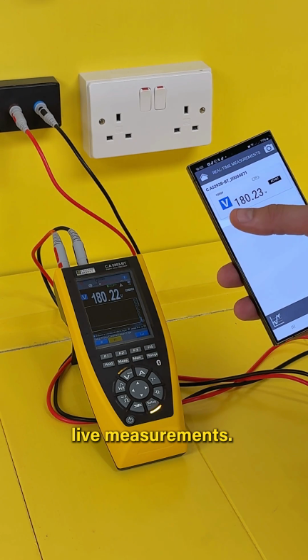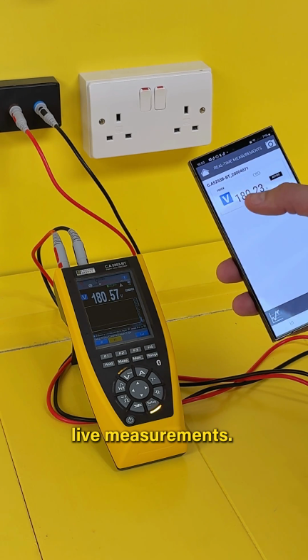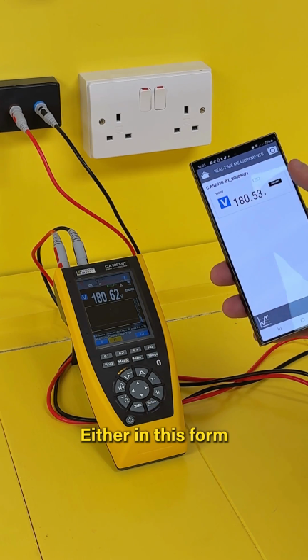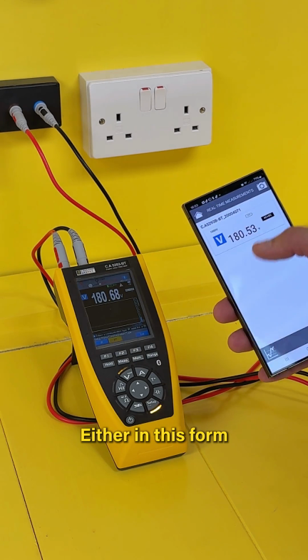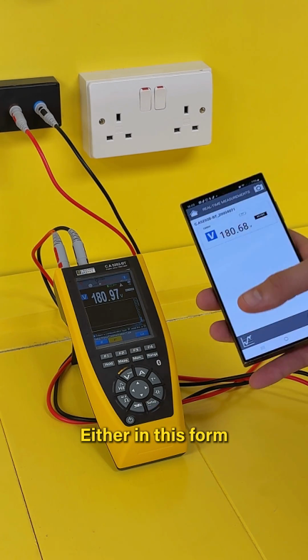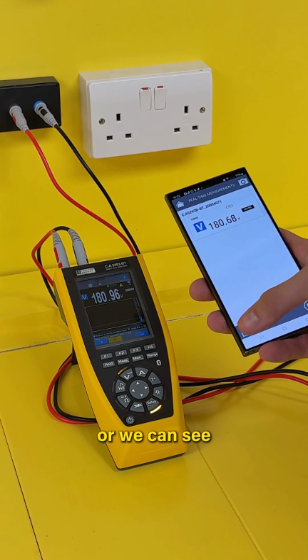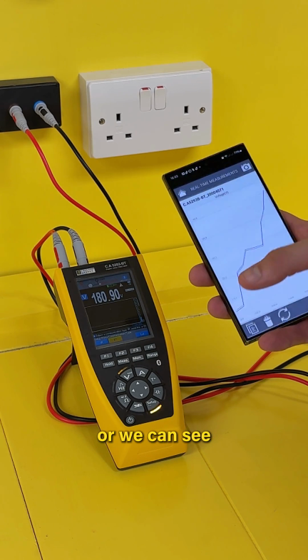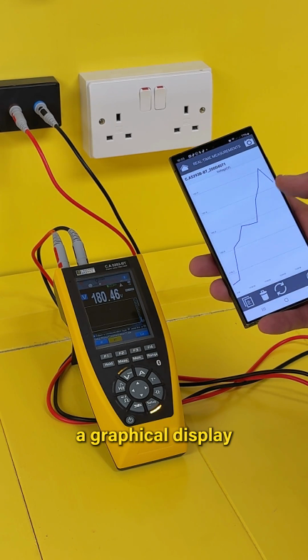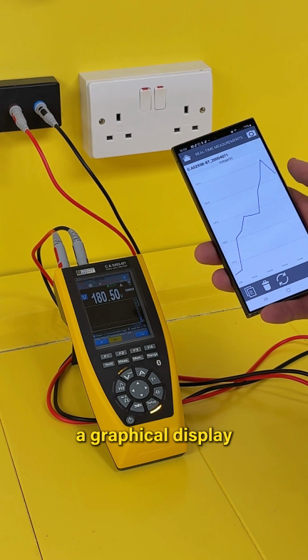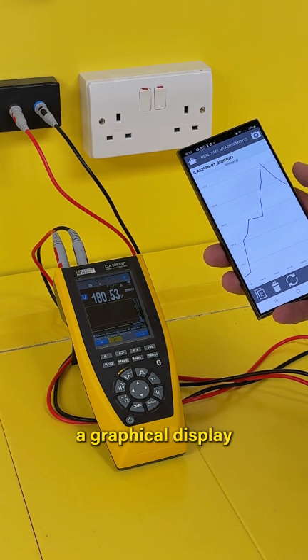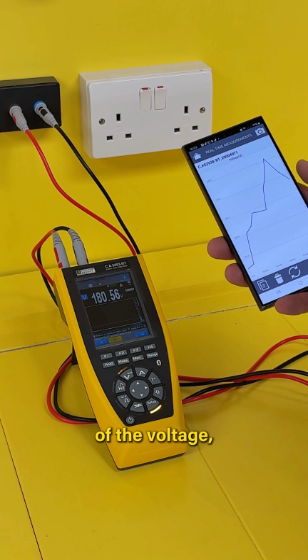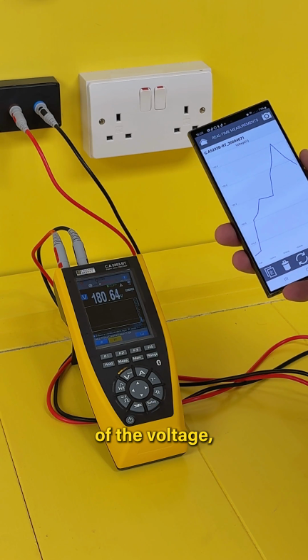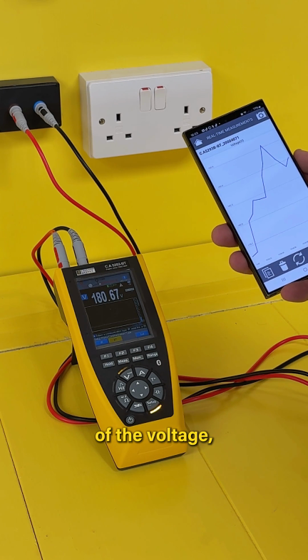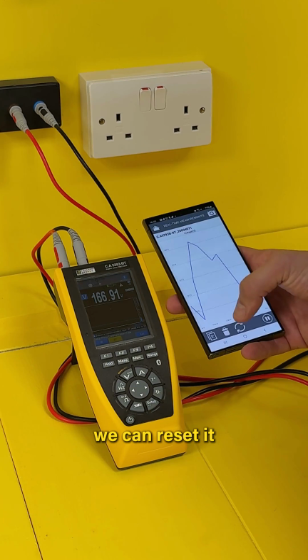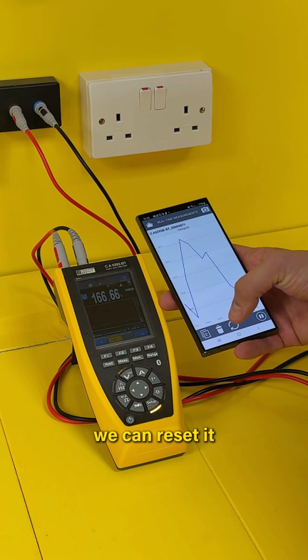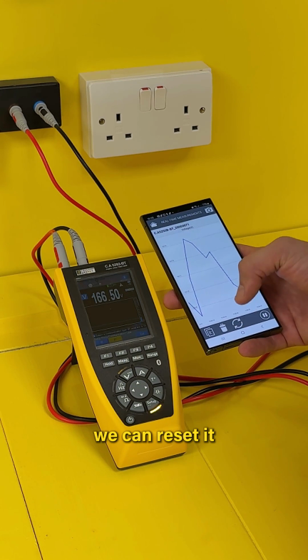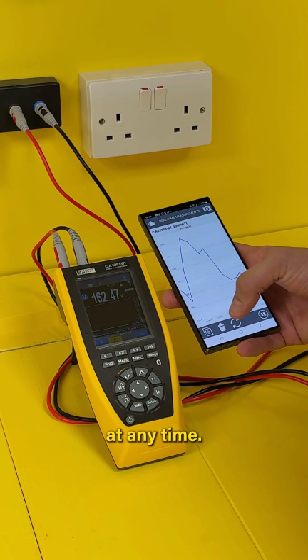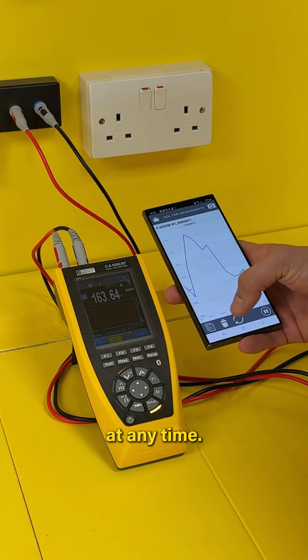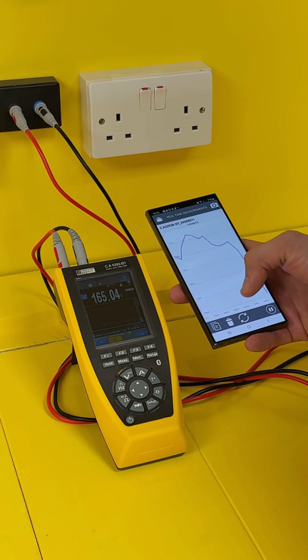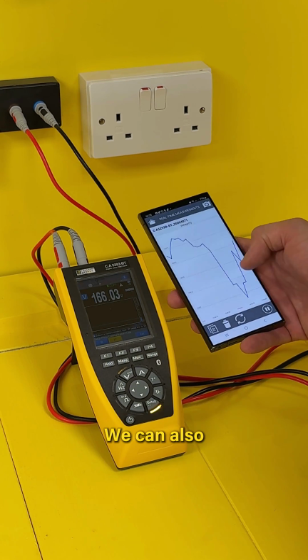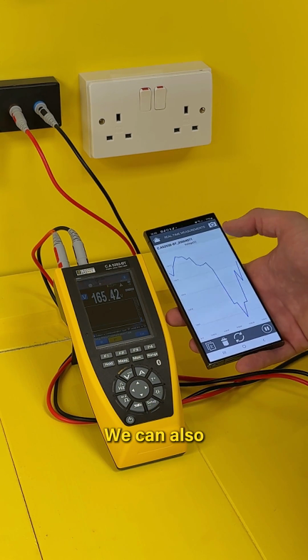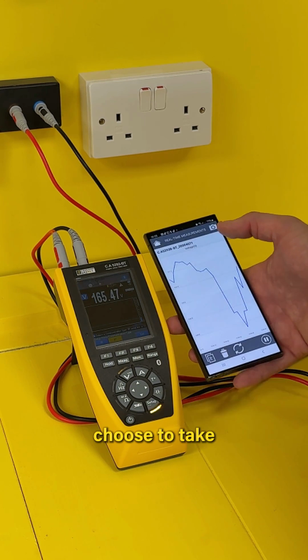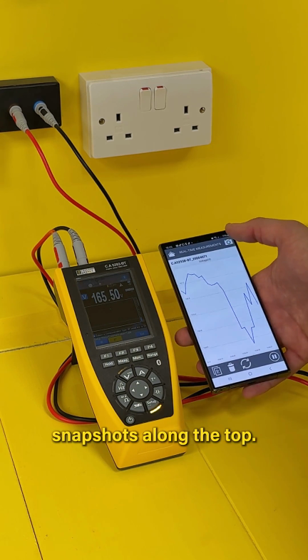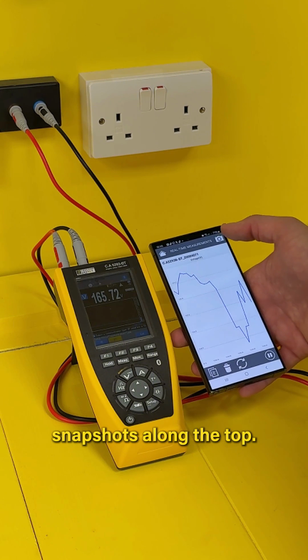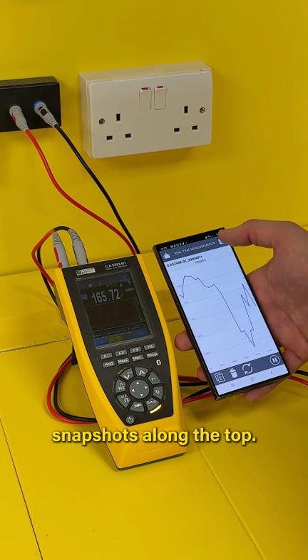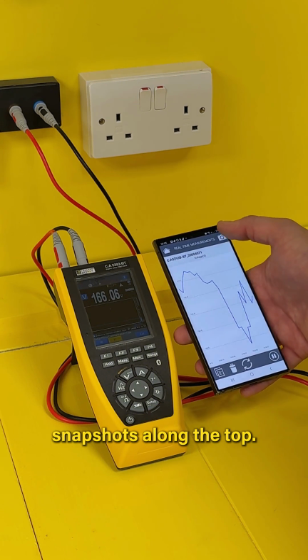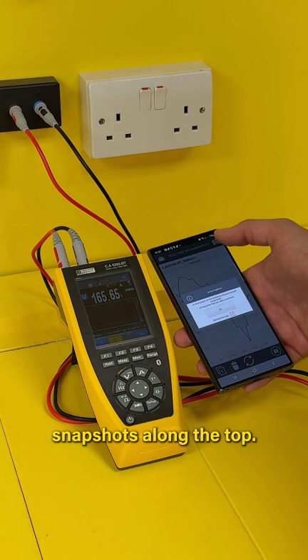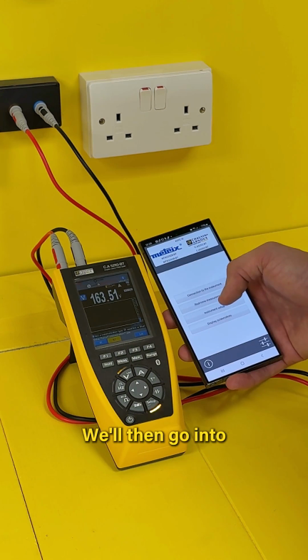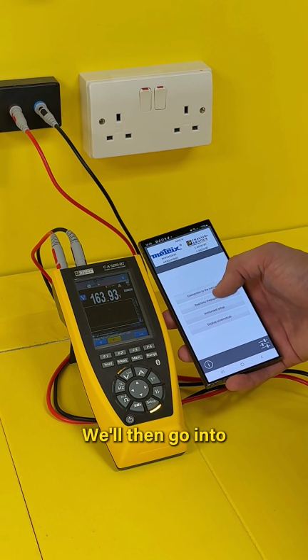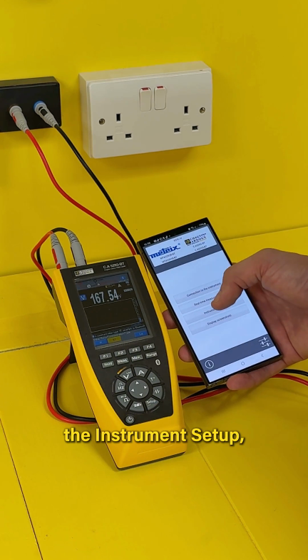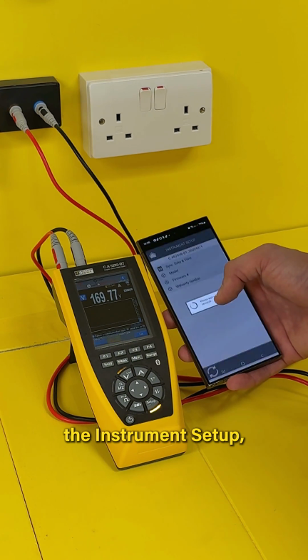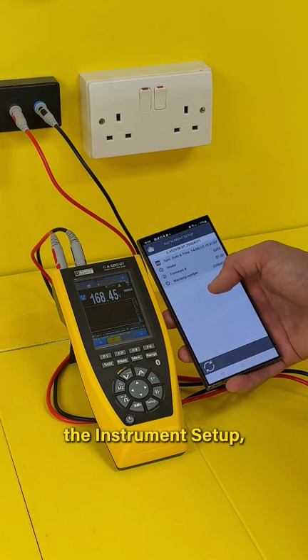We can see the real-time live measurements either in standard form, or we can see a graphical display of the voltage. We can reset it at any time, and we can also choose to take snapshots.